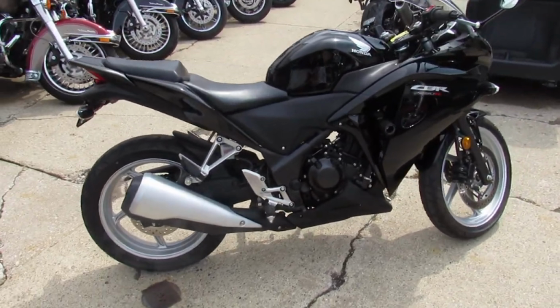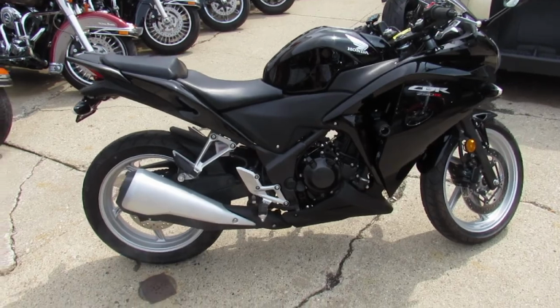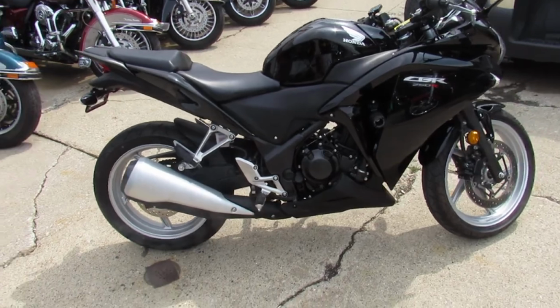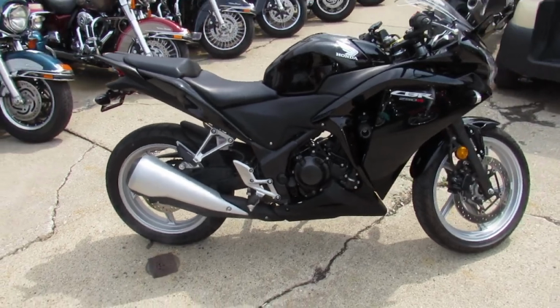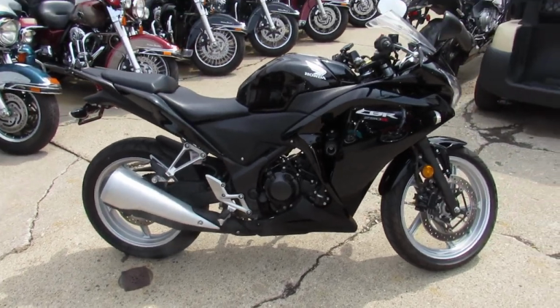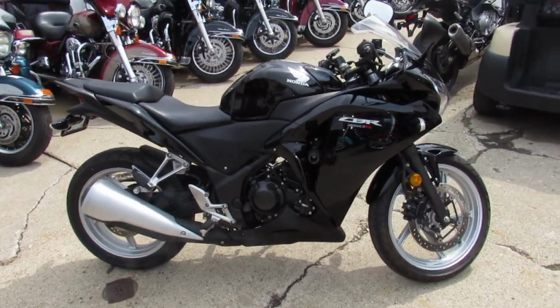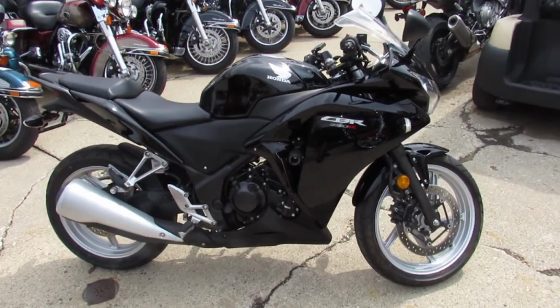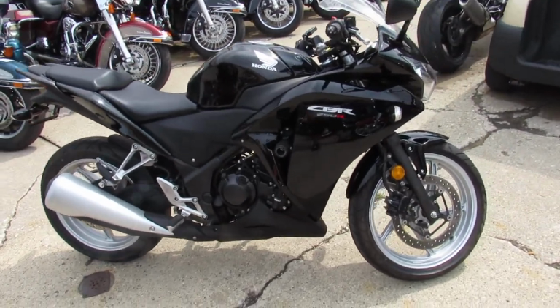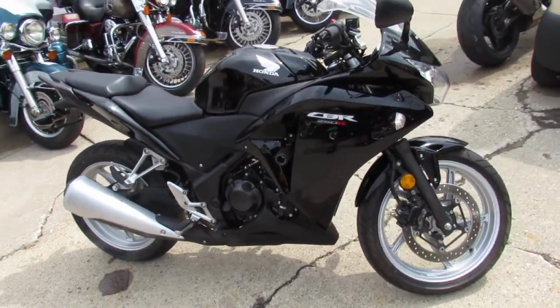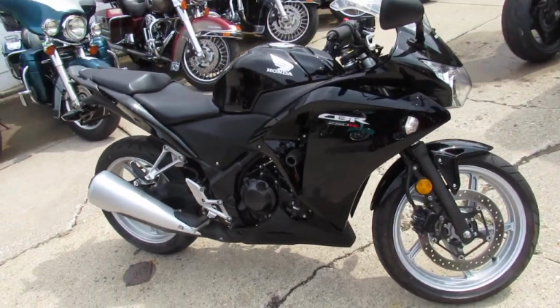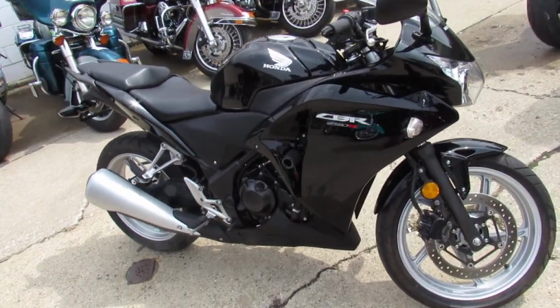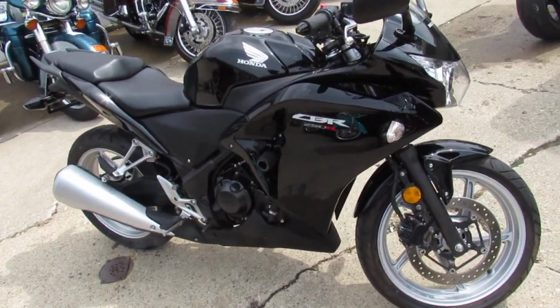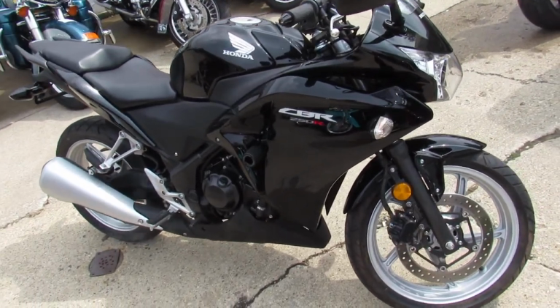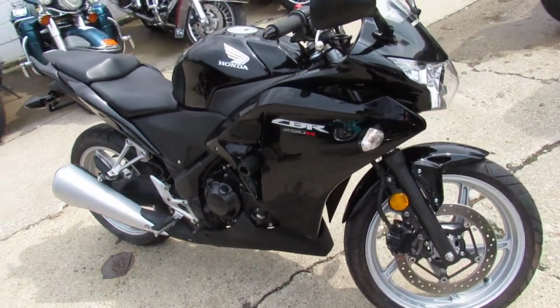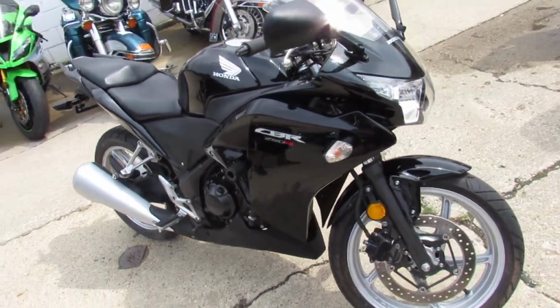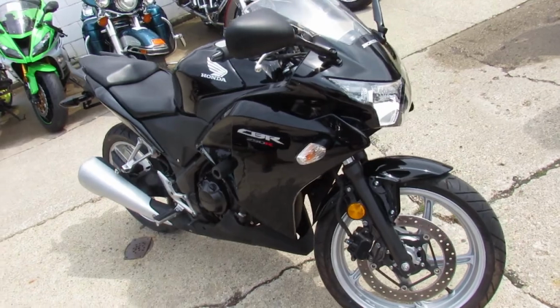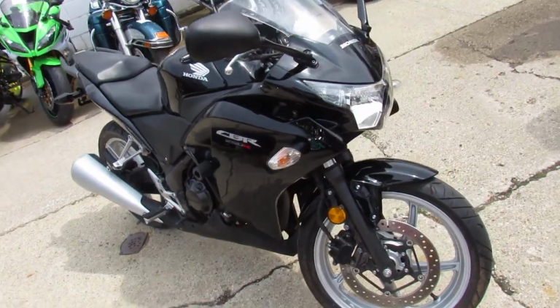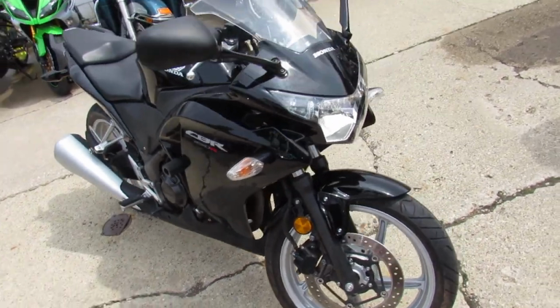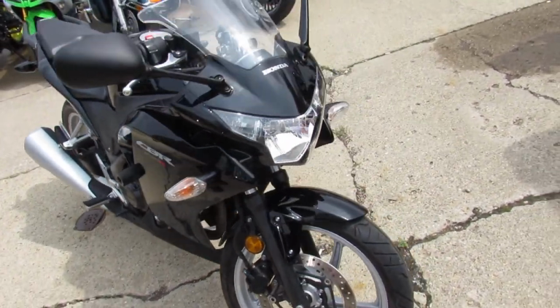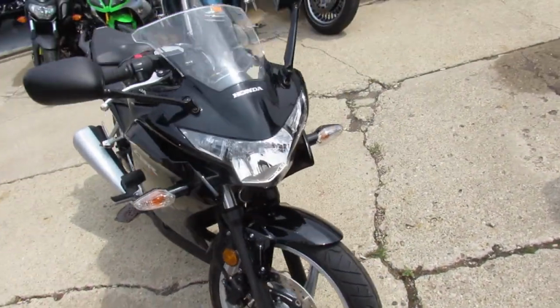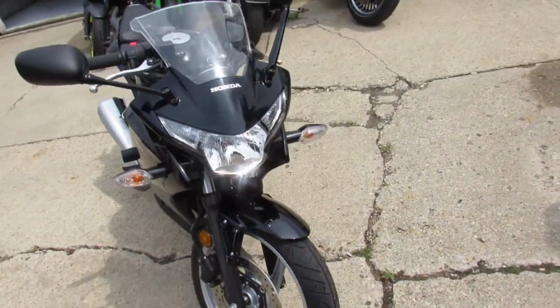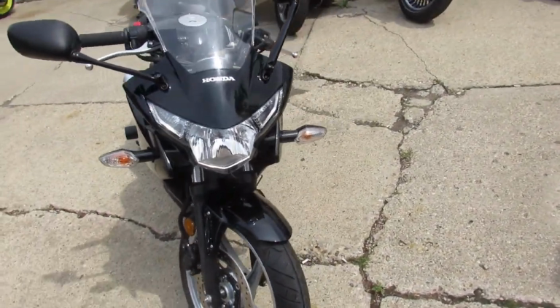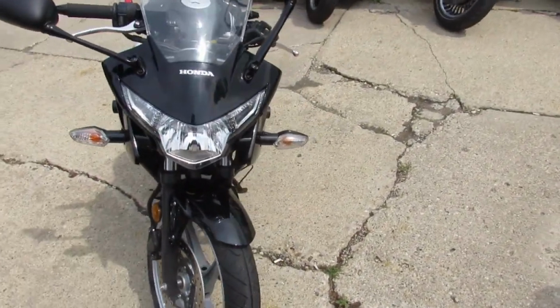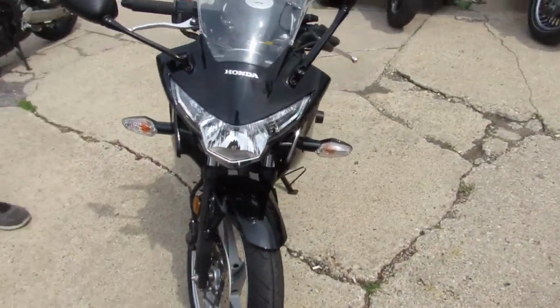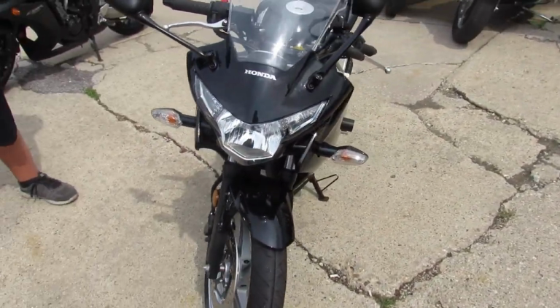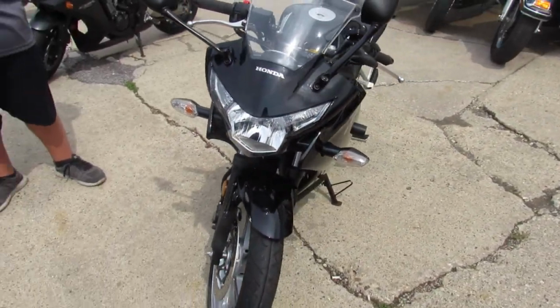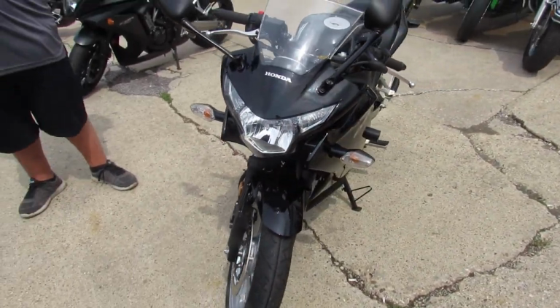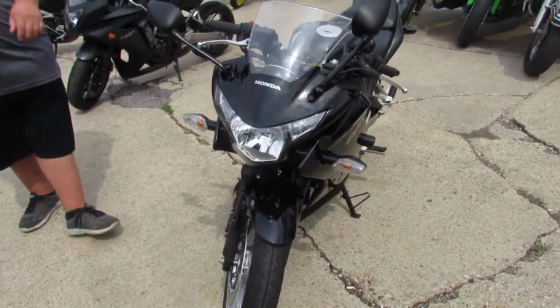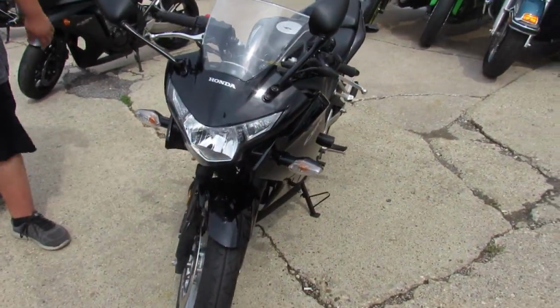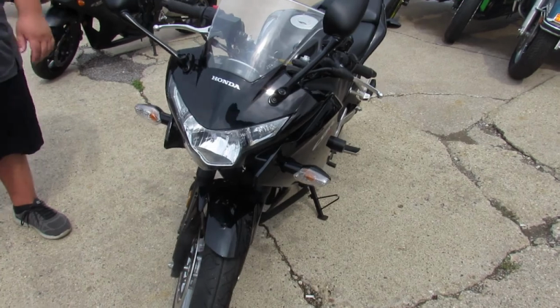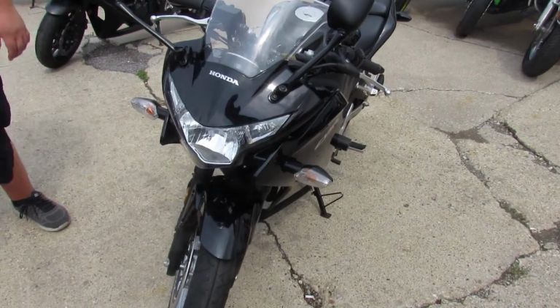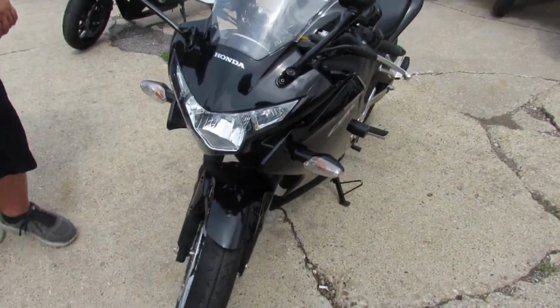This one's only got 4,684 miles. Just been serviced at an authorized Honda dealership, inspected, certified, and includes a 2-year Honda factory warranty. Why buy a new one? You can save thousands on this one.